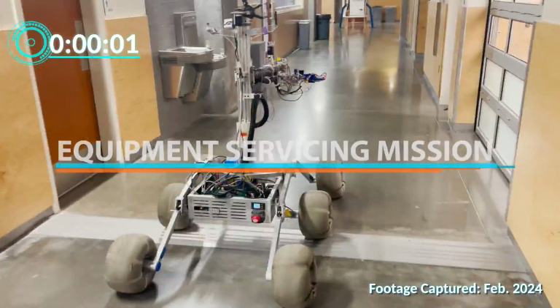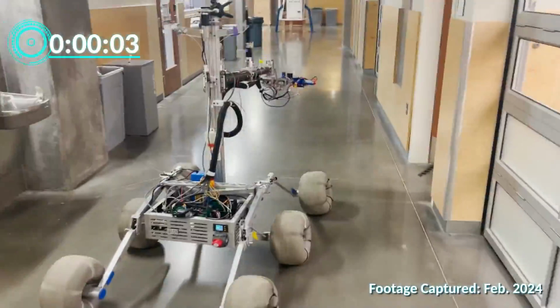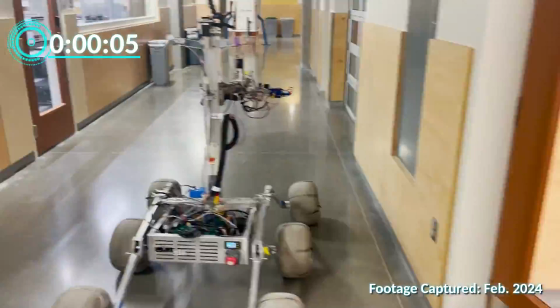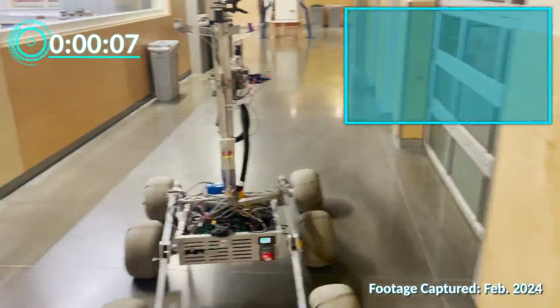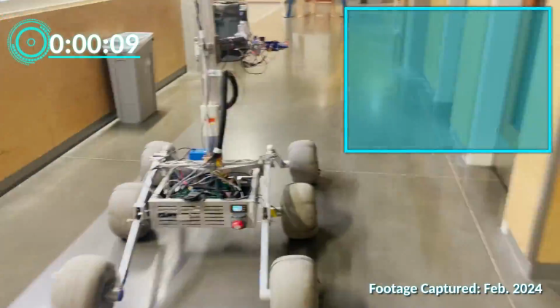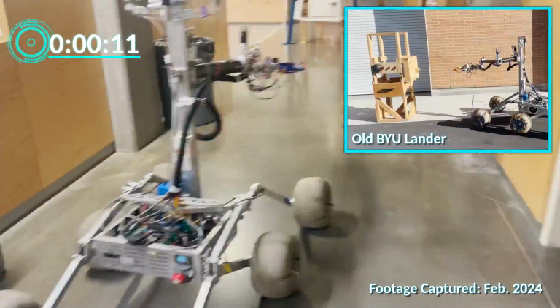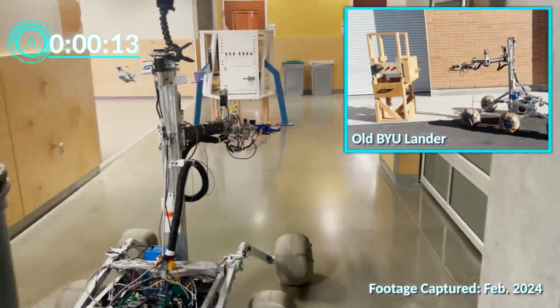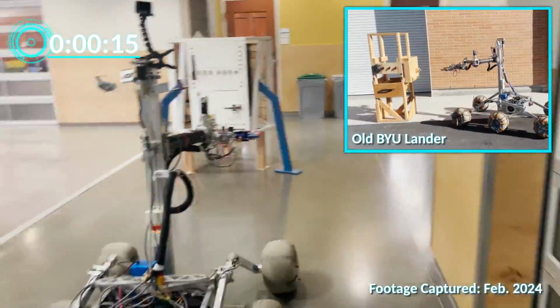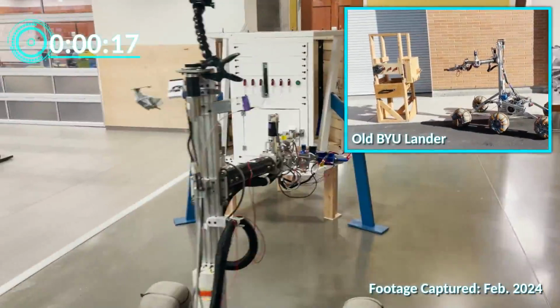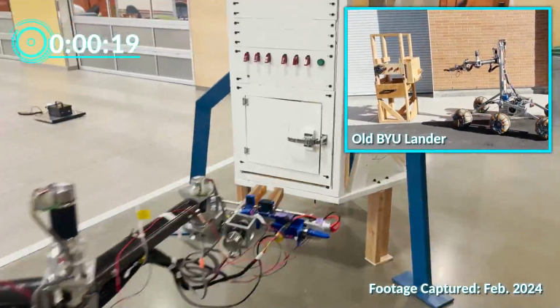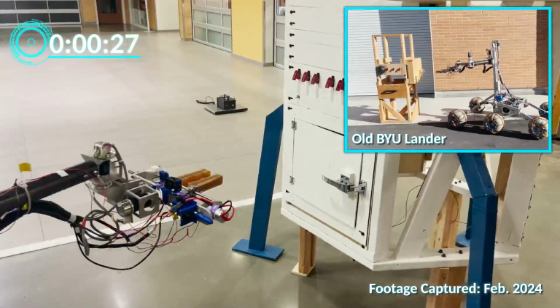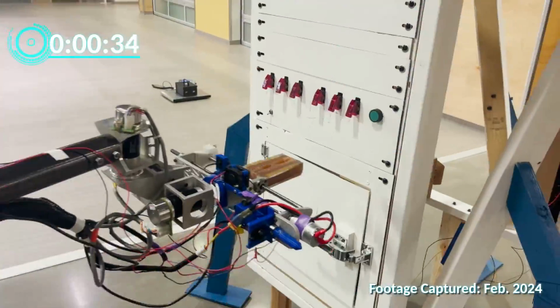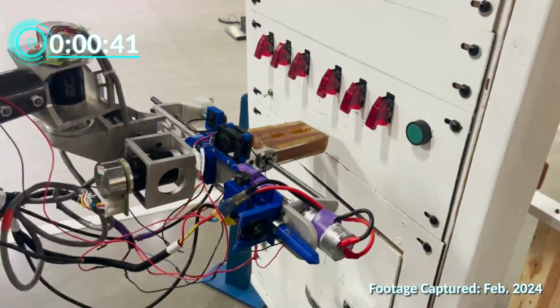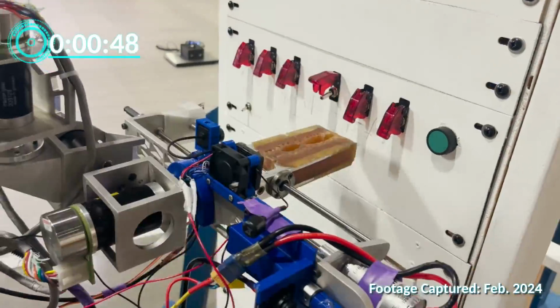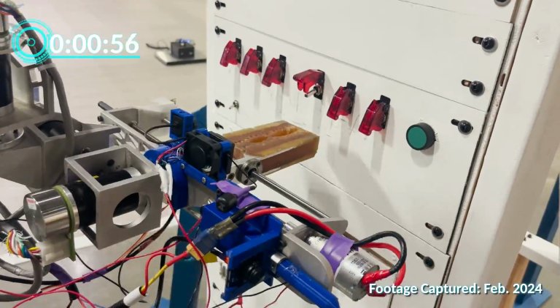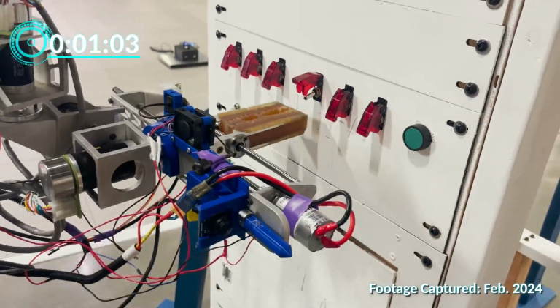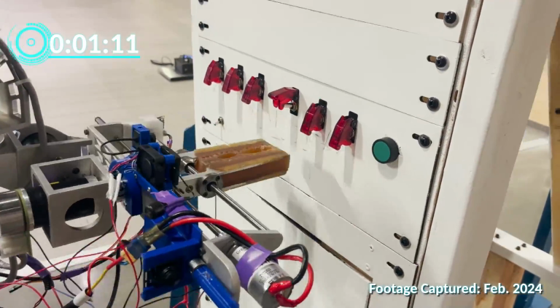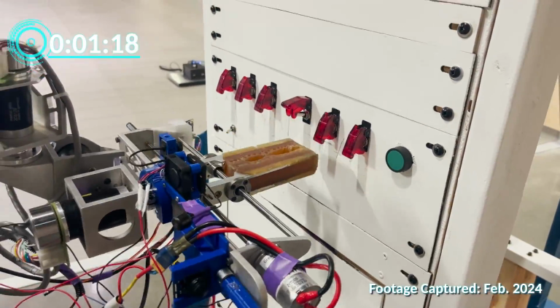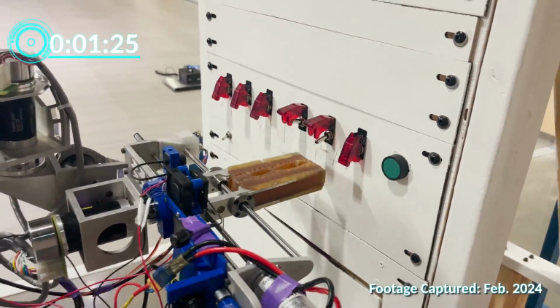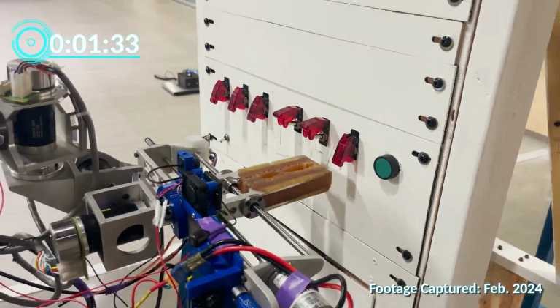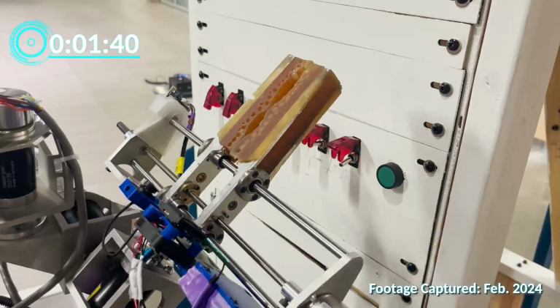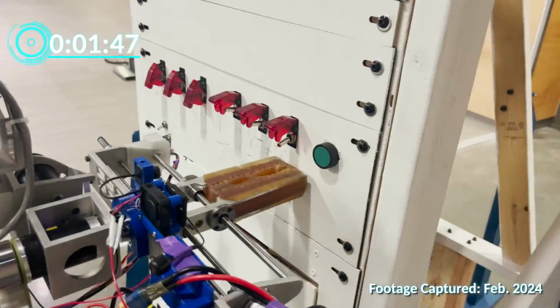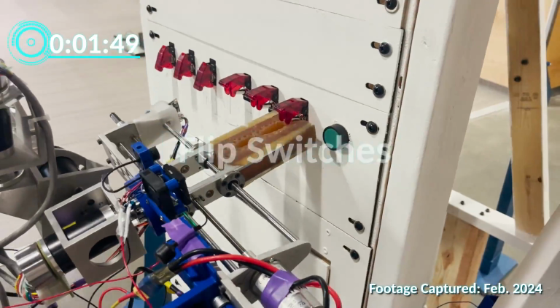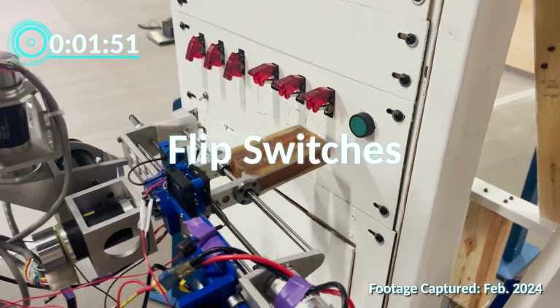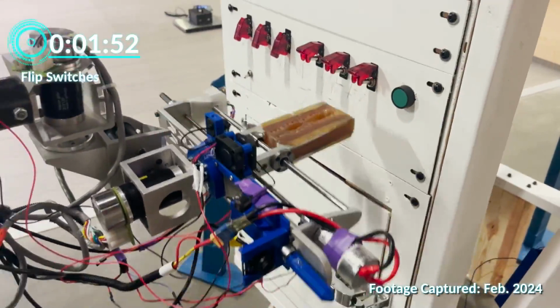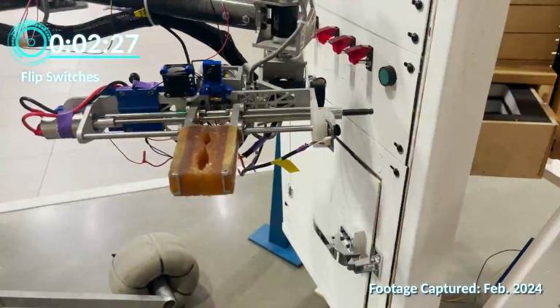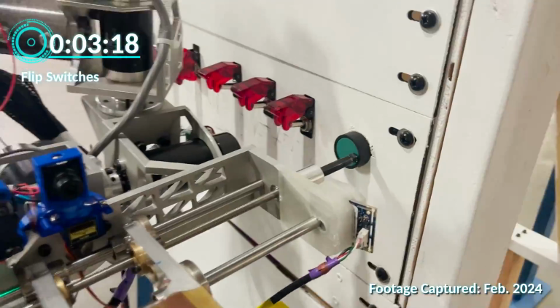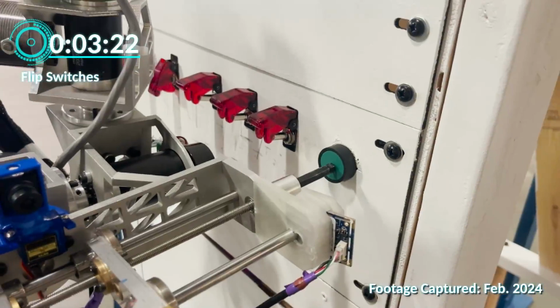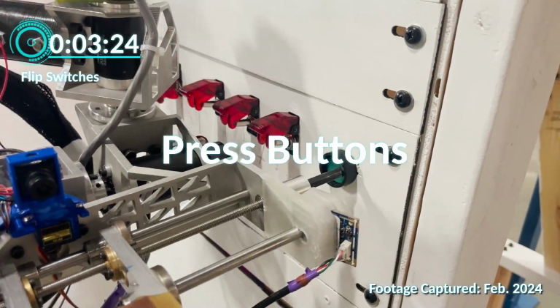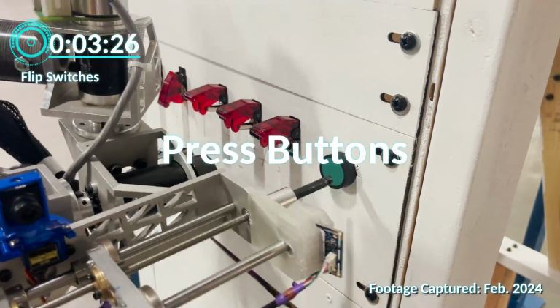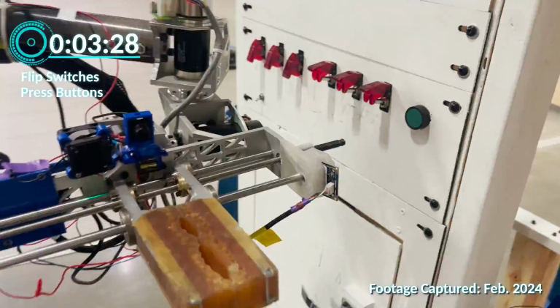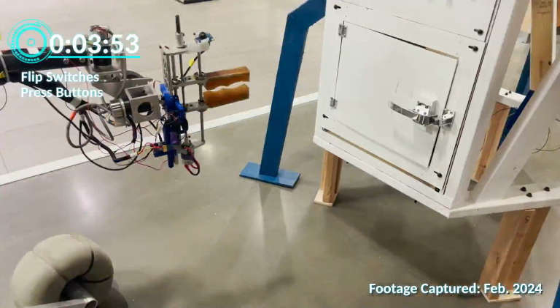To improve training sessions for the equipment servicing task, we've entirely redesigned the BYU Mock Lander. The new lander's dimensions and features are more realistic to the competition setting than our previous model, and its modular design enables us to increase the difficulty of our training program.